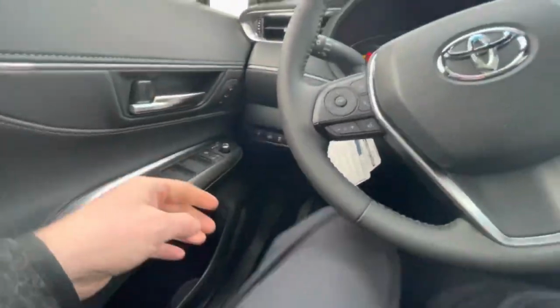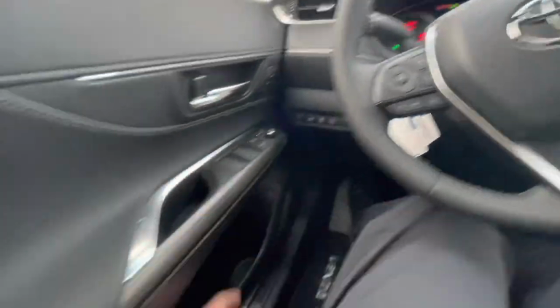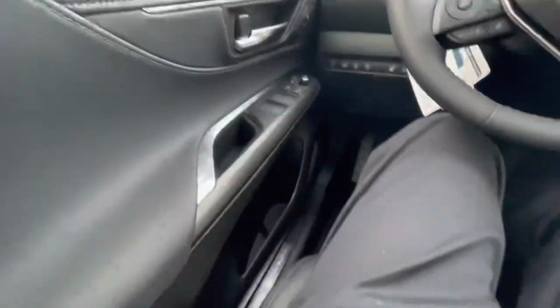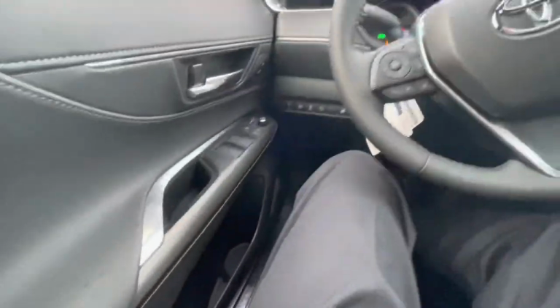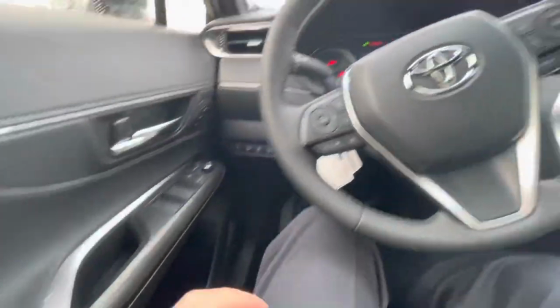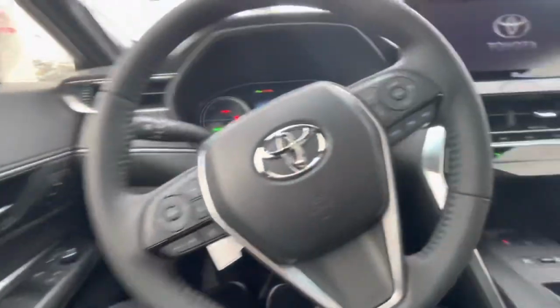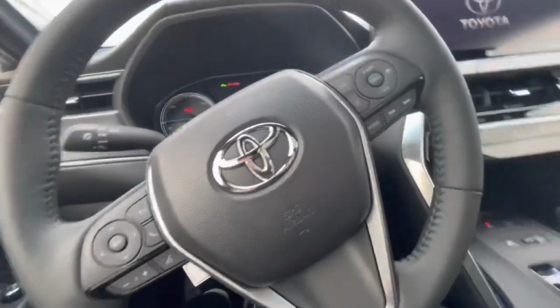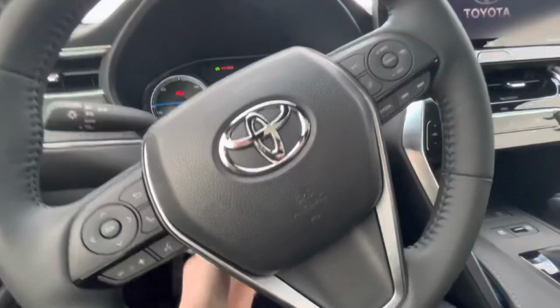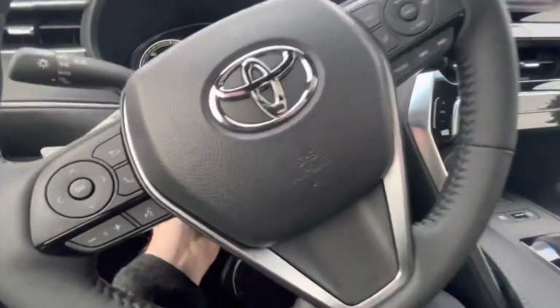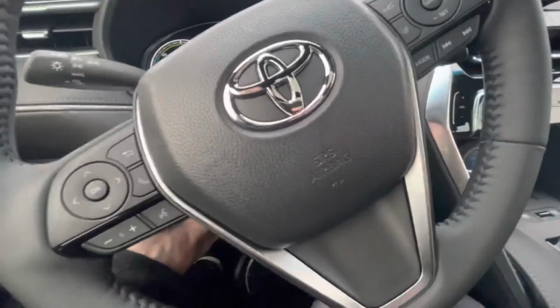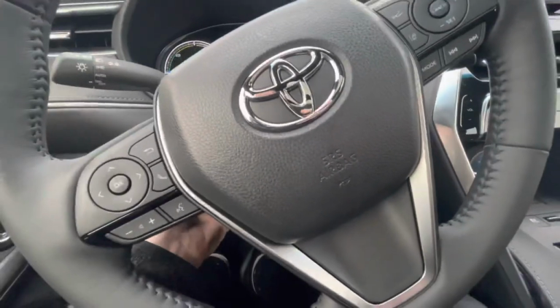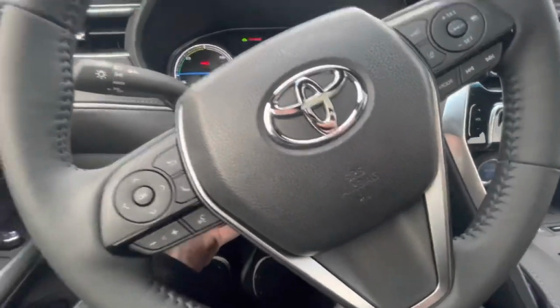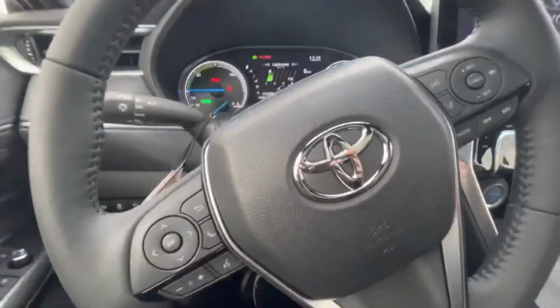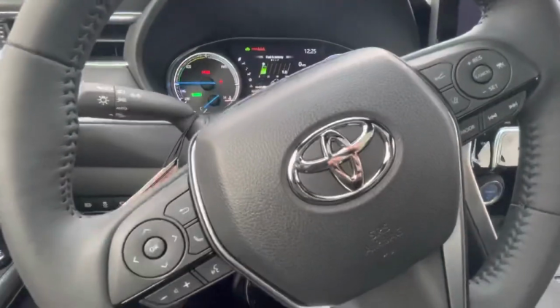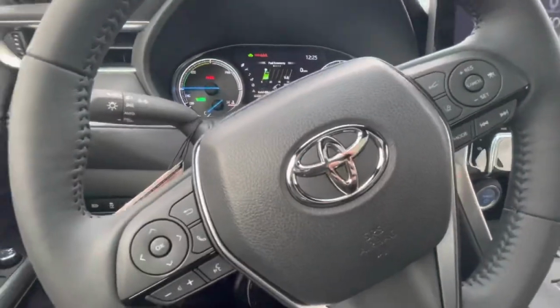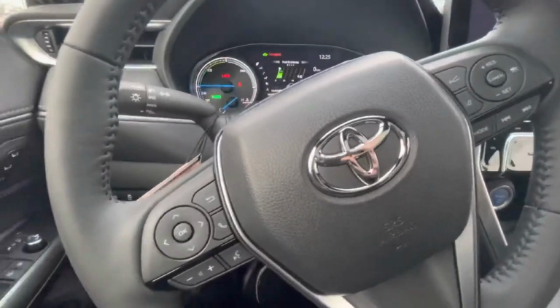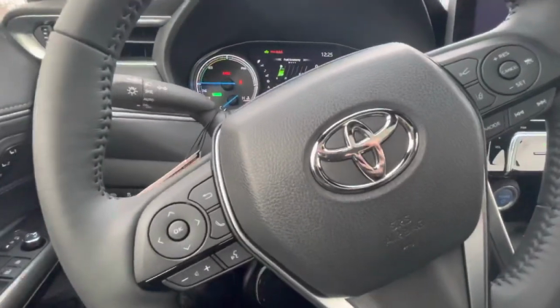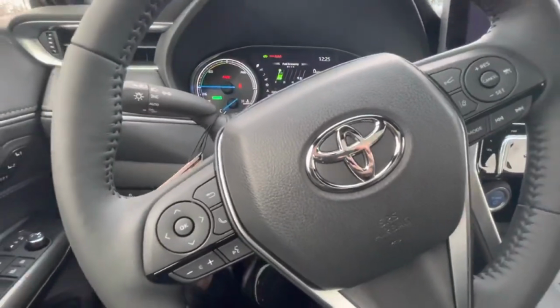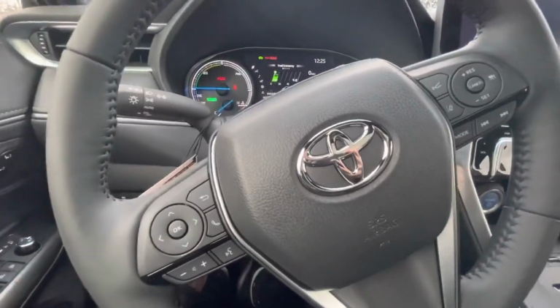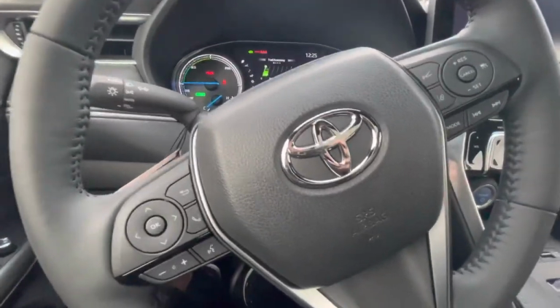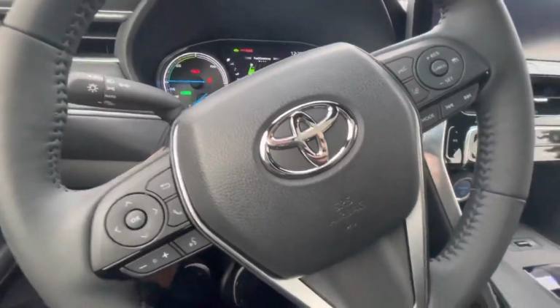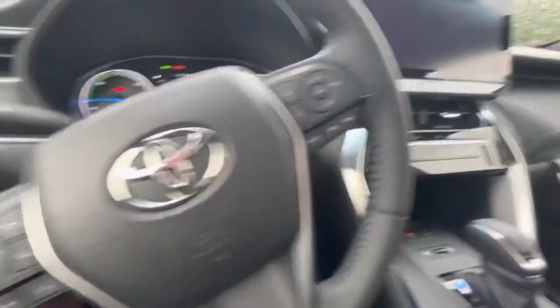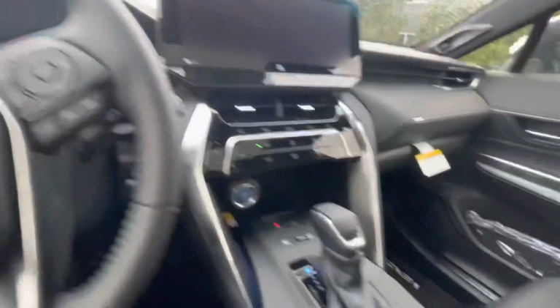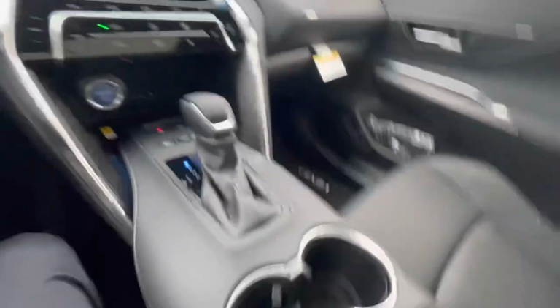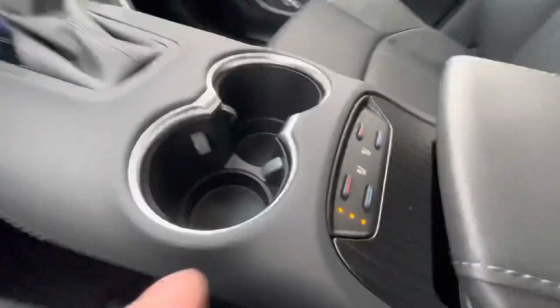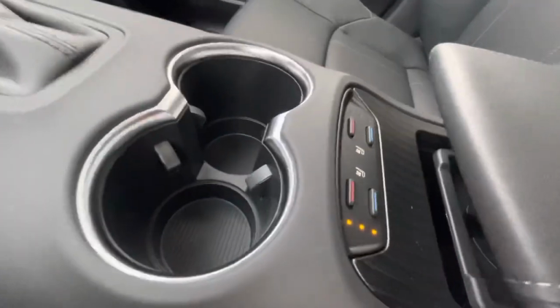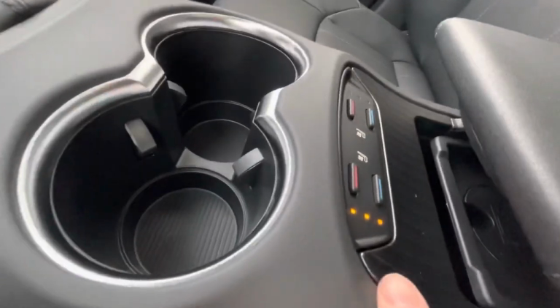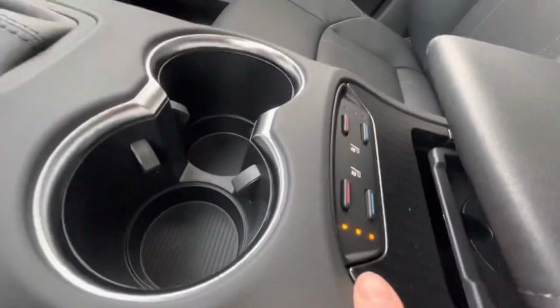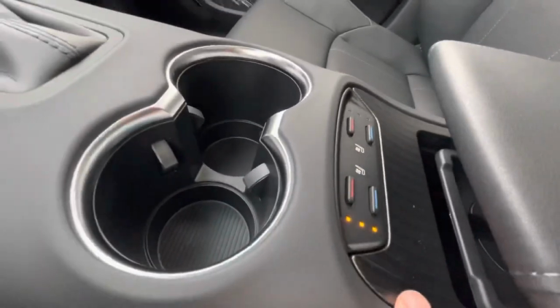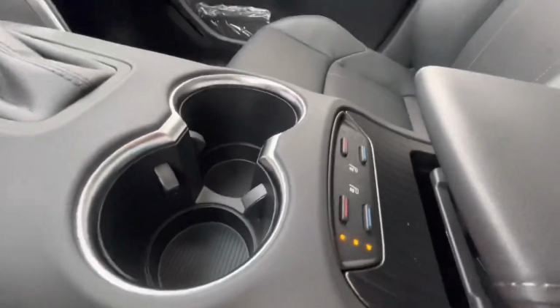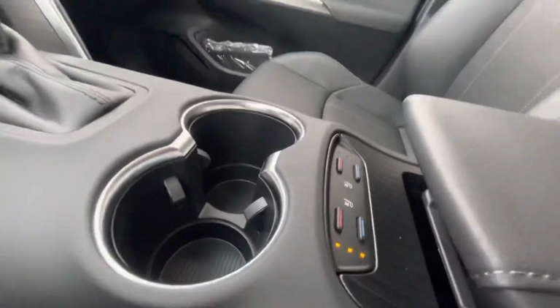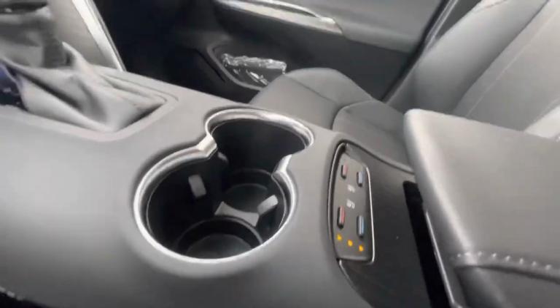Of course we have a full power driver's seat, power tilt and telescopic steering wheel, and heated and ventilated front seats.